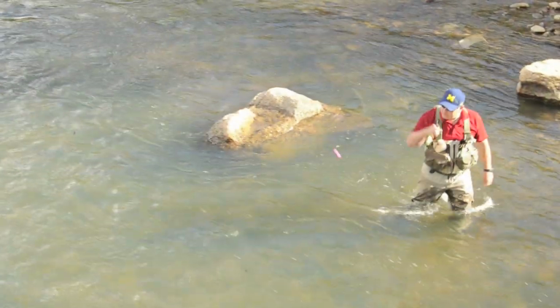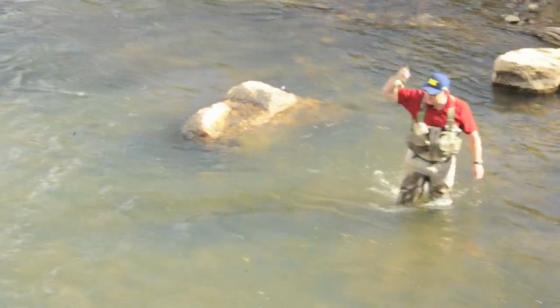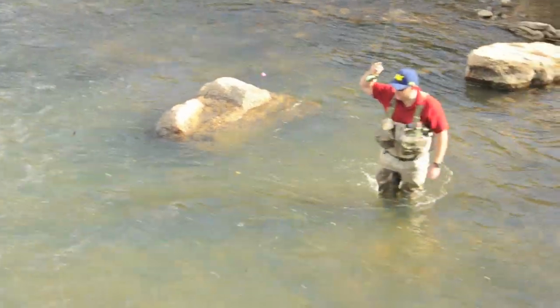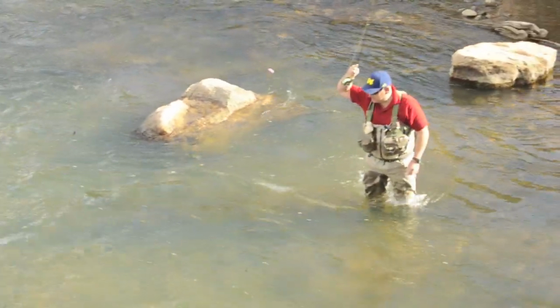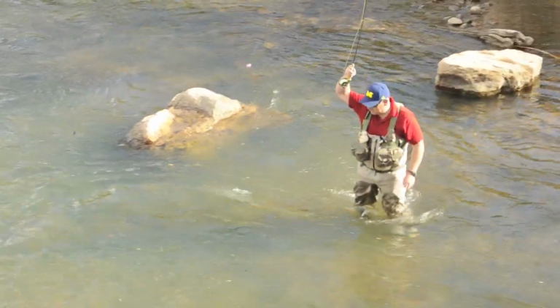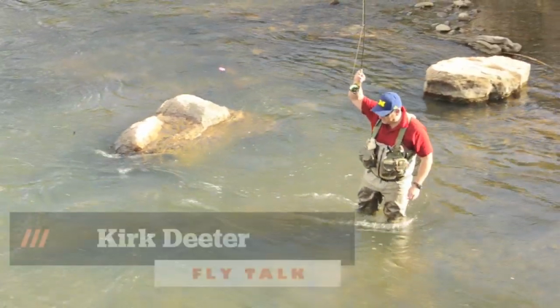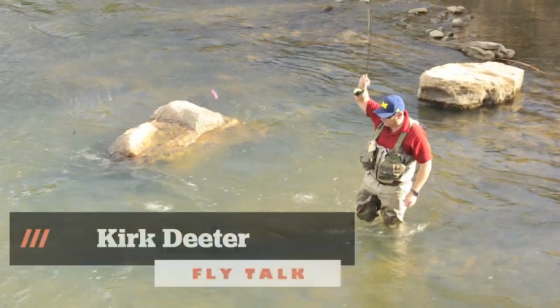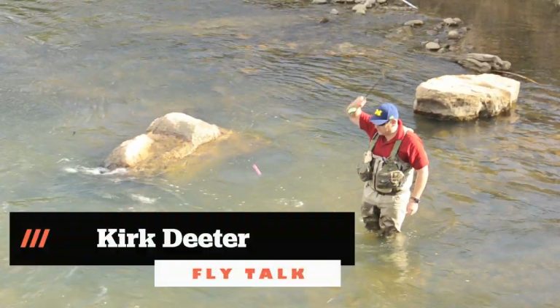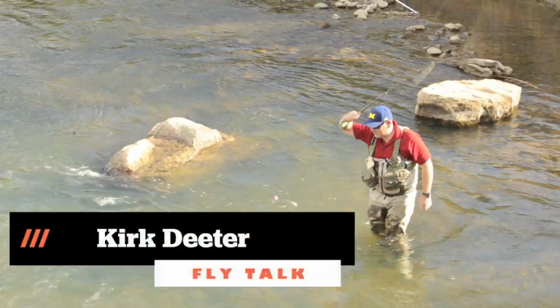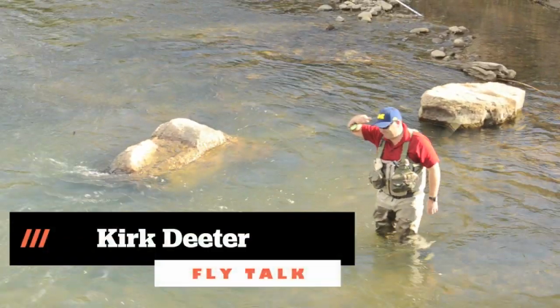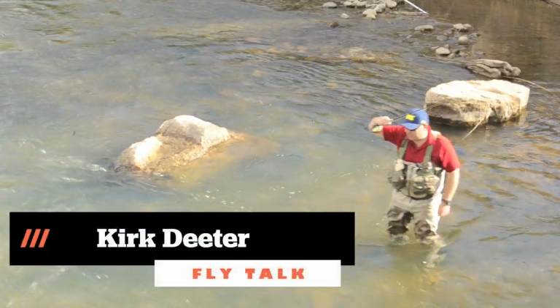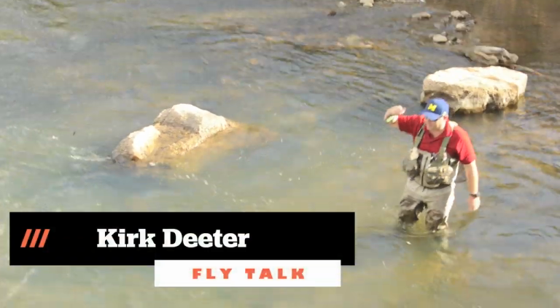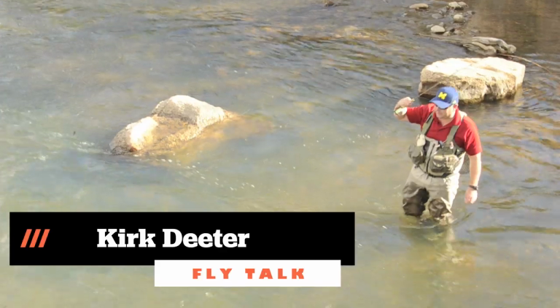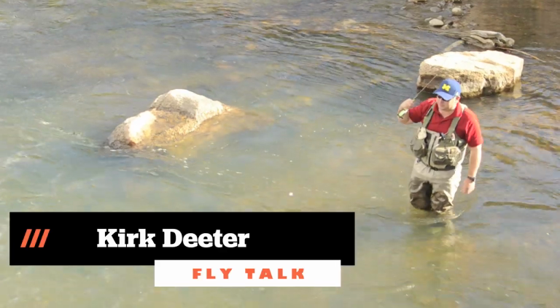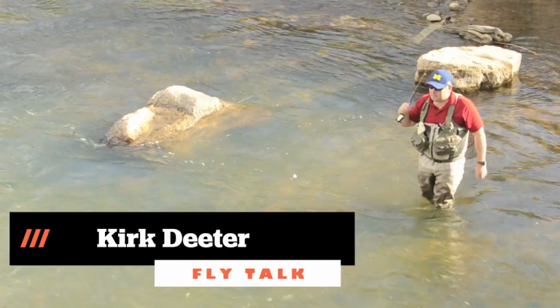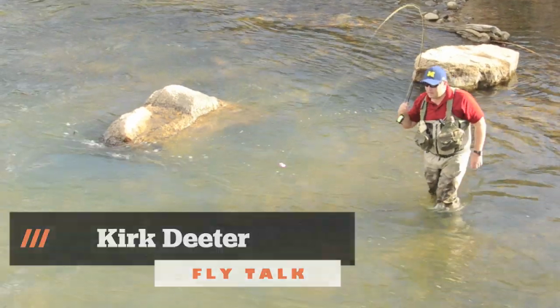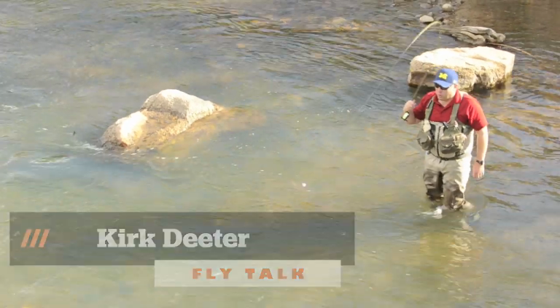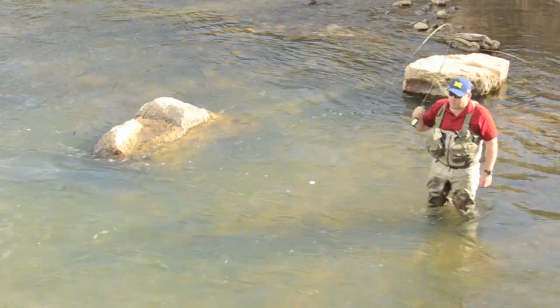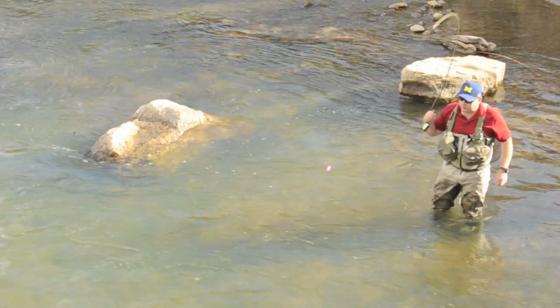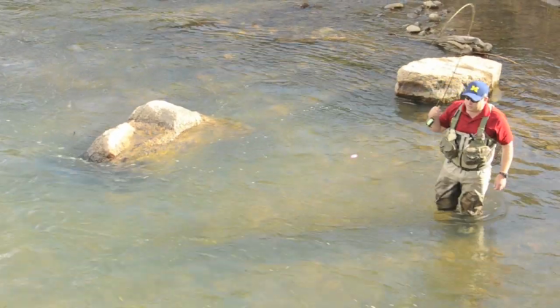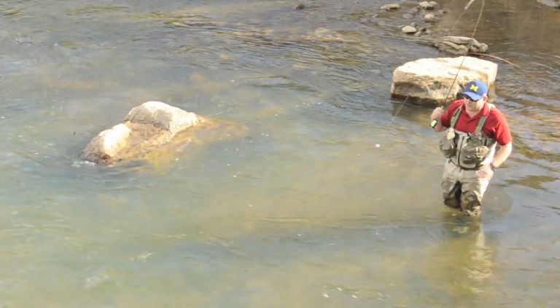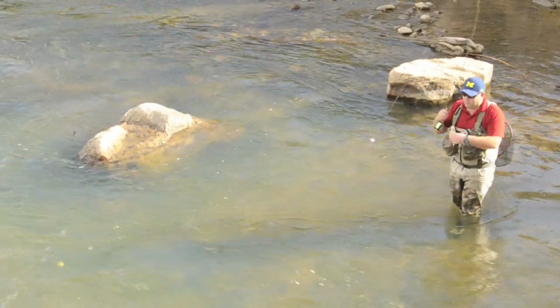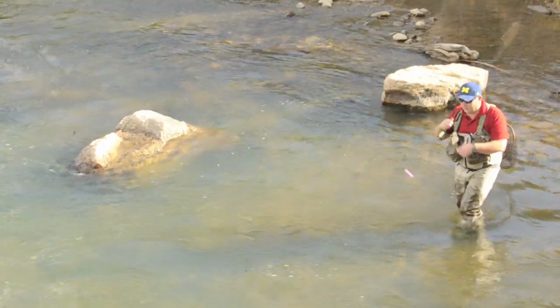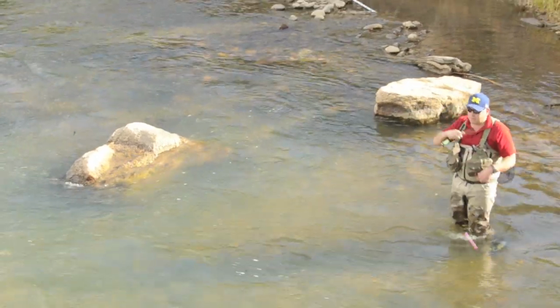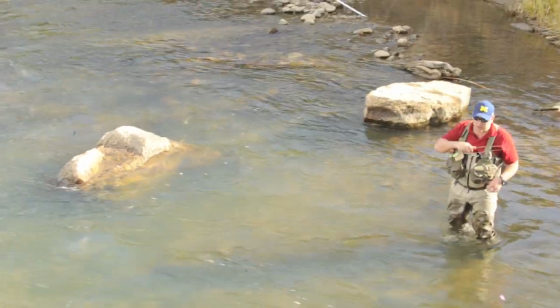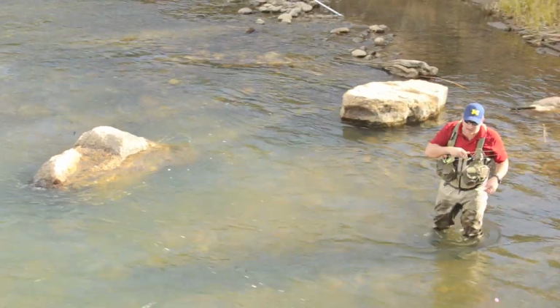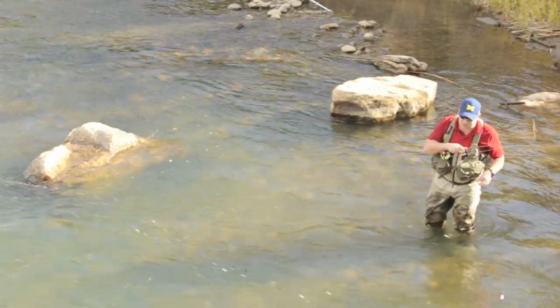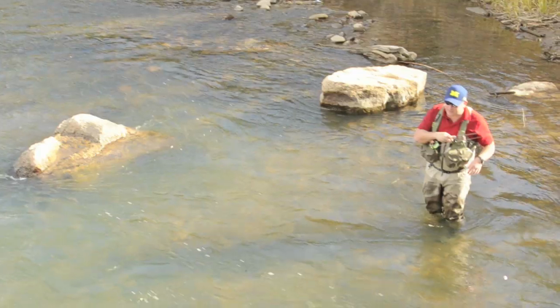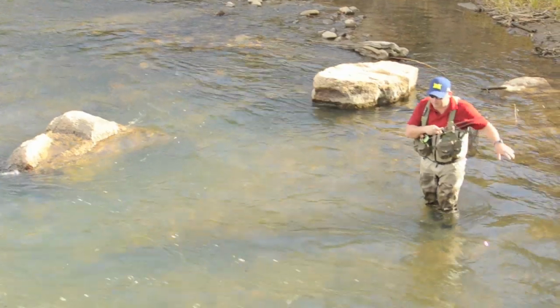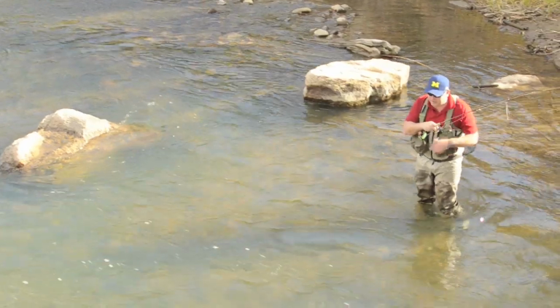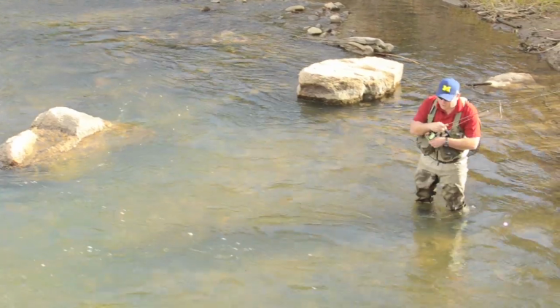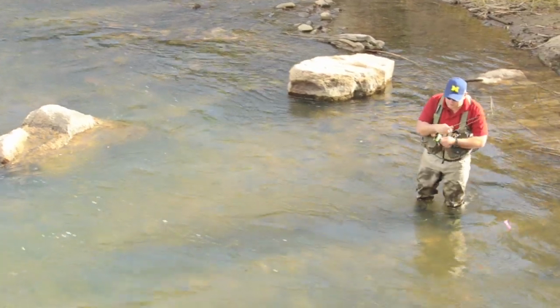Netting a fish — this is a pretty decent fish, I'd say 17-18 inches. What I want to do to make sure that I can net him well: I'm gonna apply side pressure and get him into the shallow water.